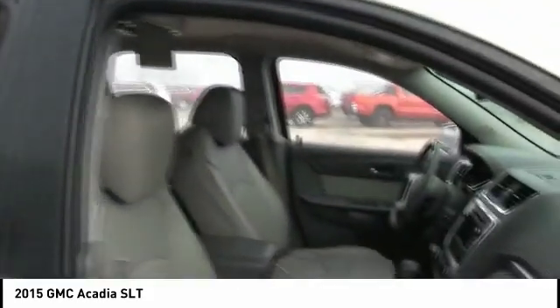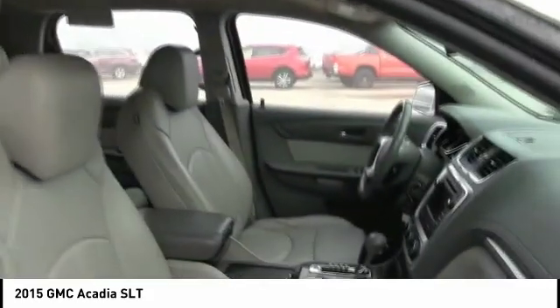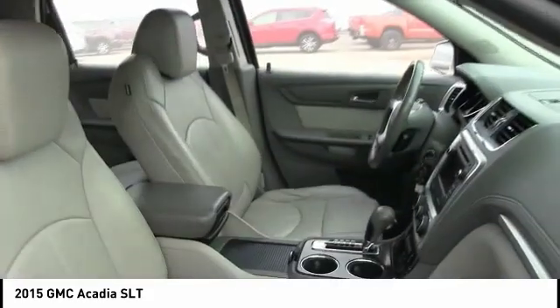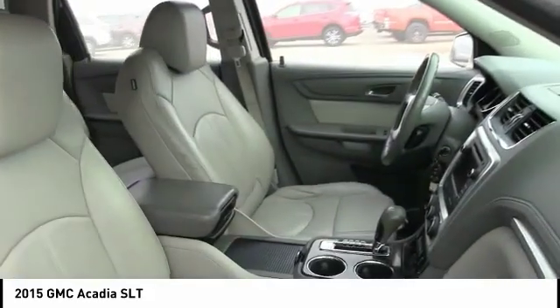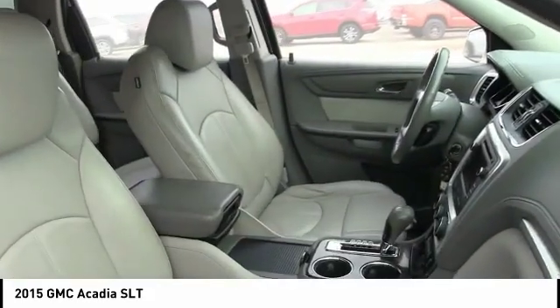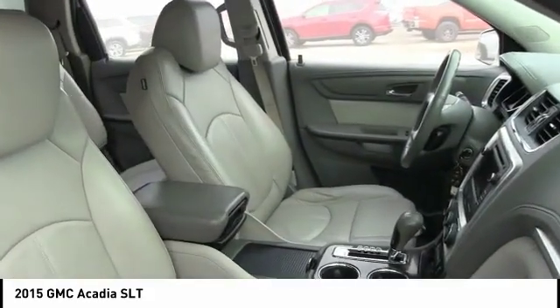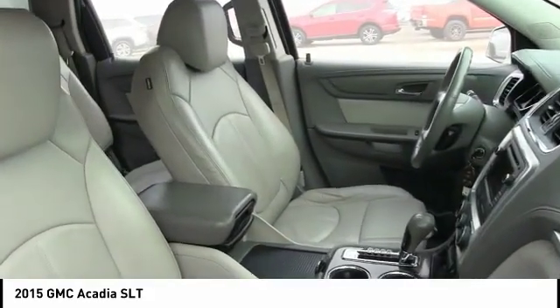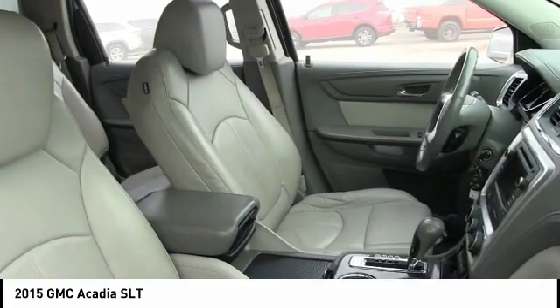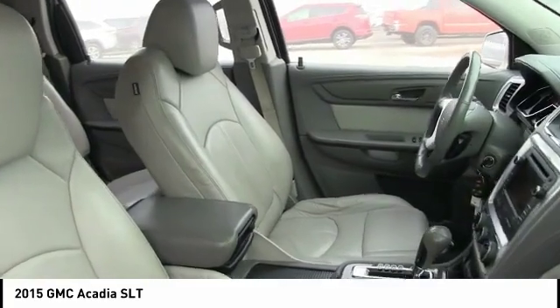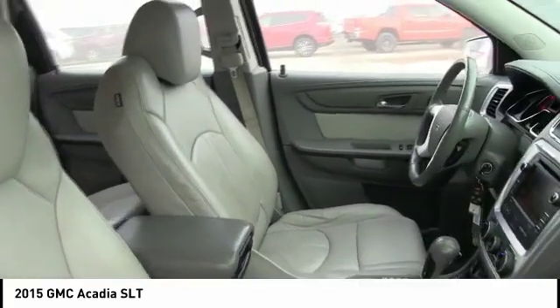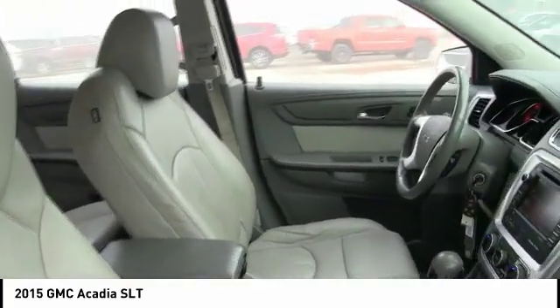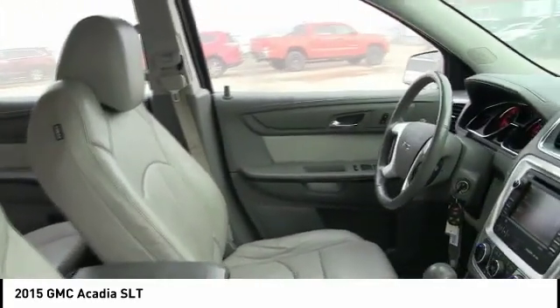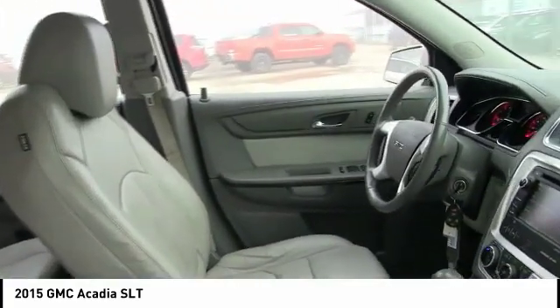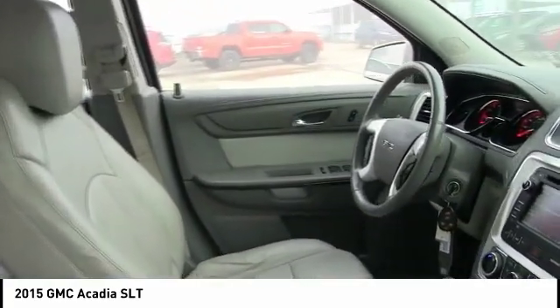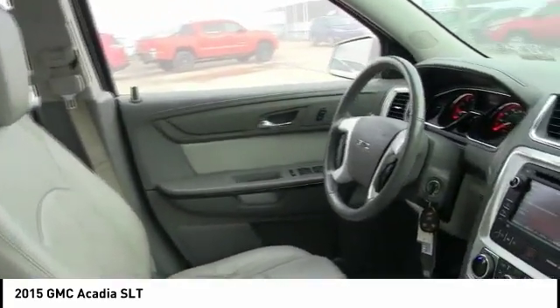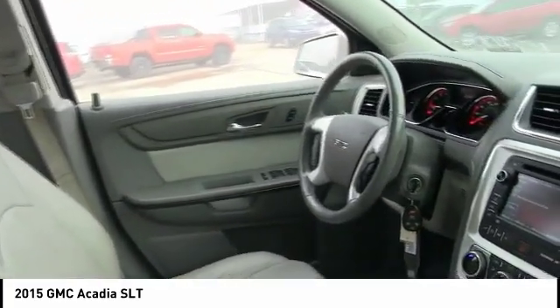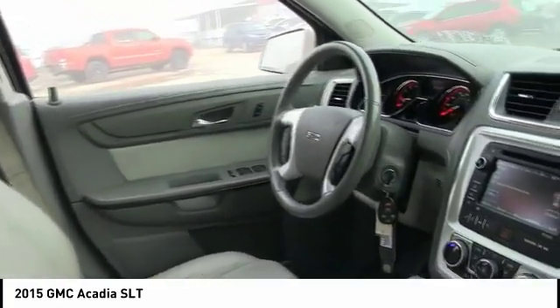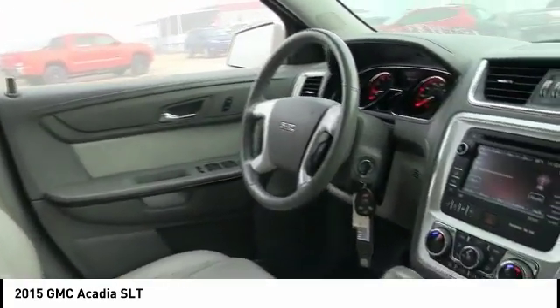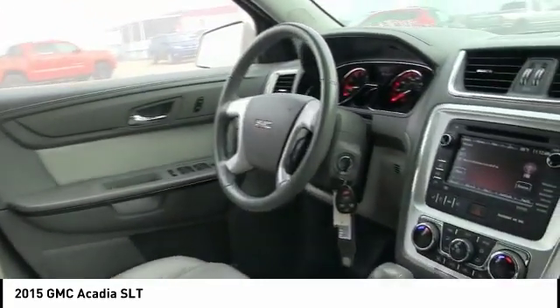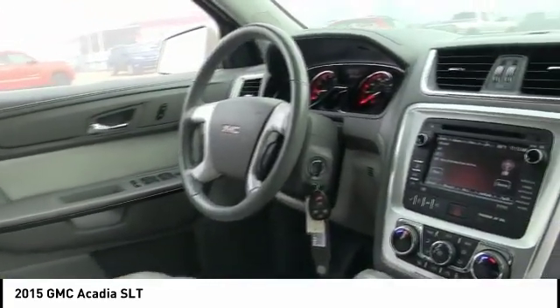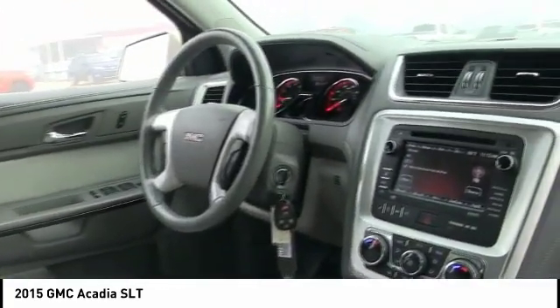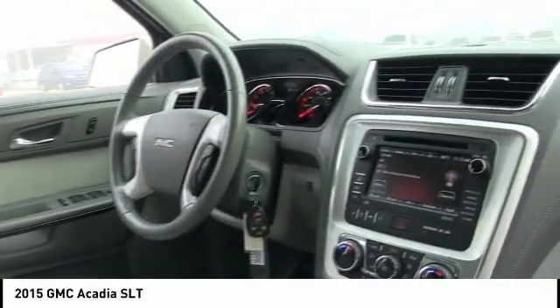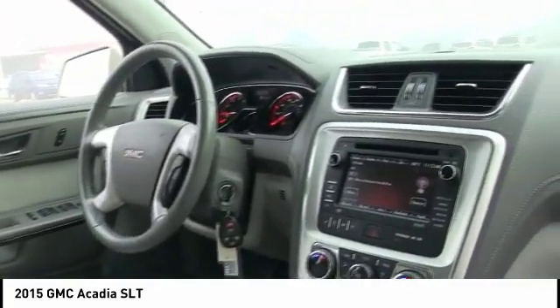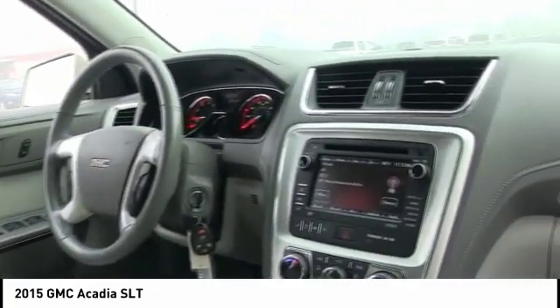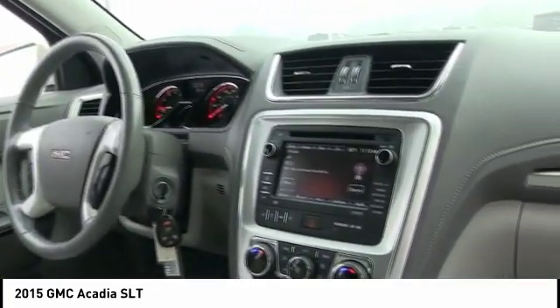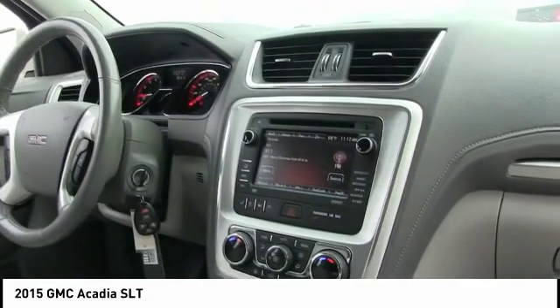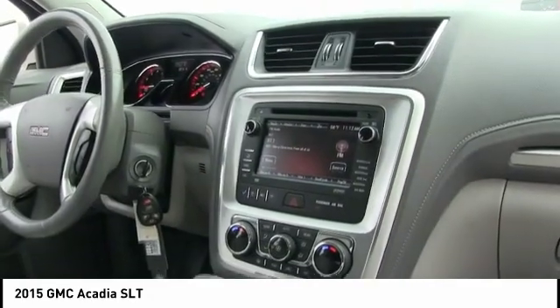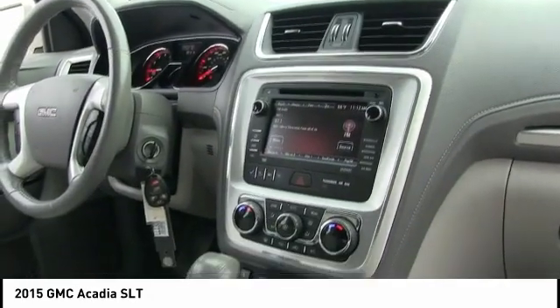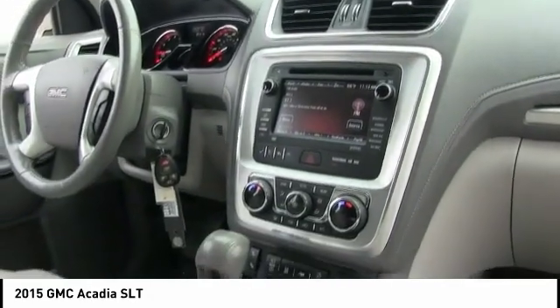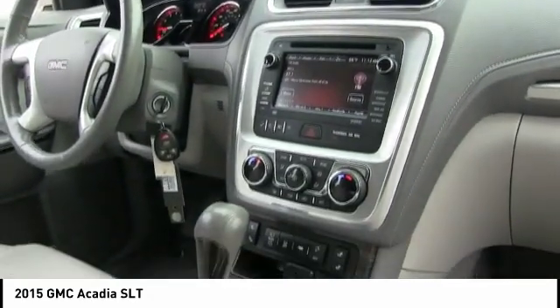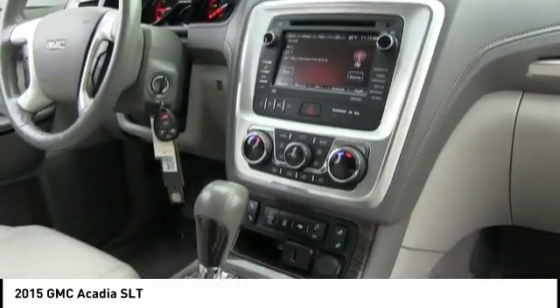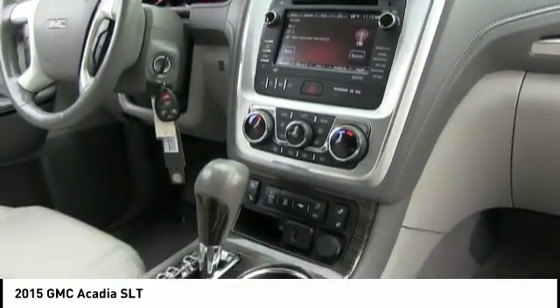The Acadia is a premium utility that rejects compromise. This vehicle has less than 80,000 miles. Here are some of this vehicle's great options.